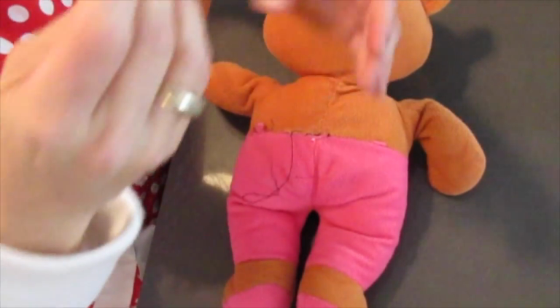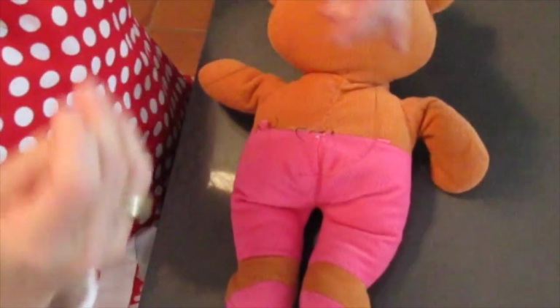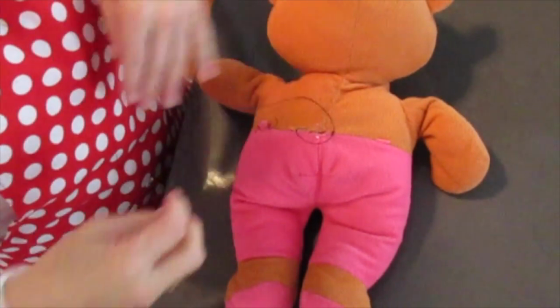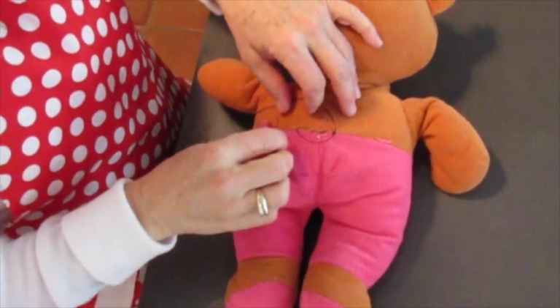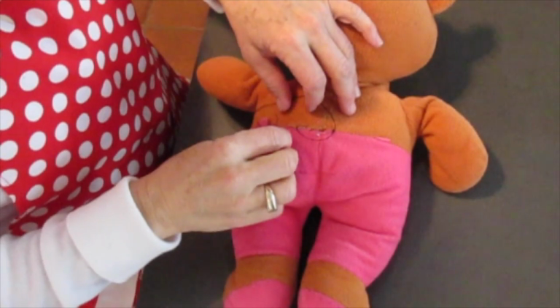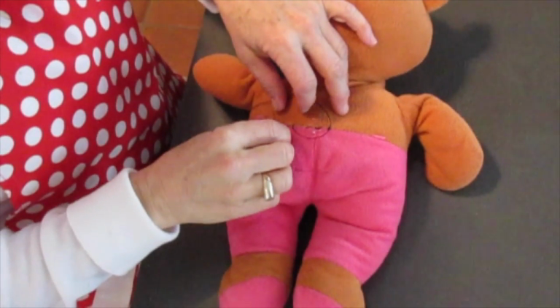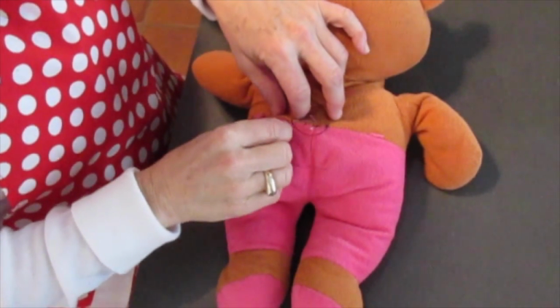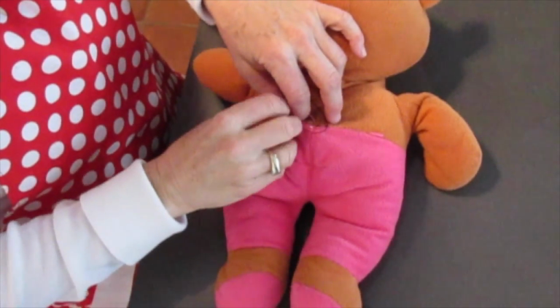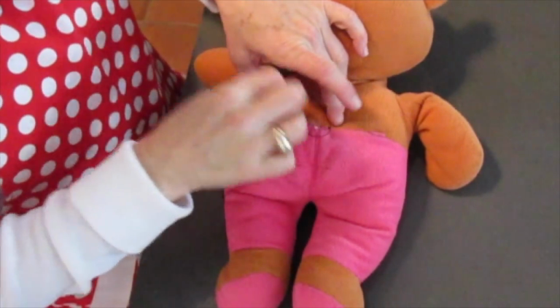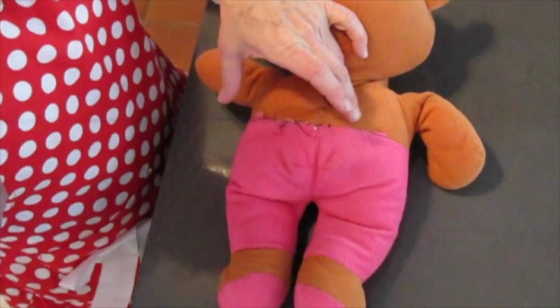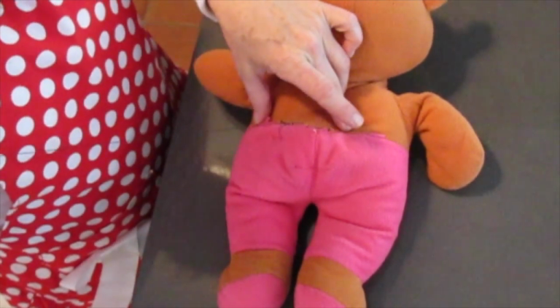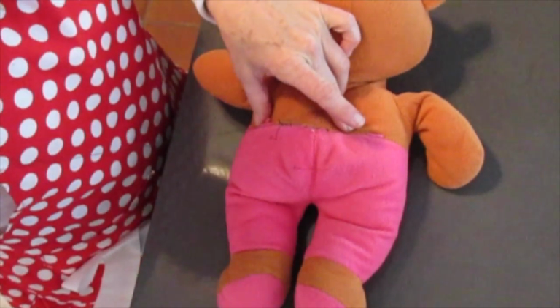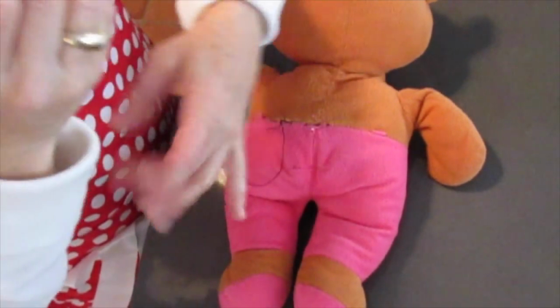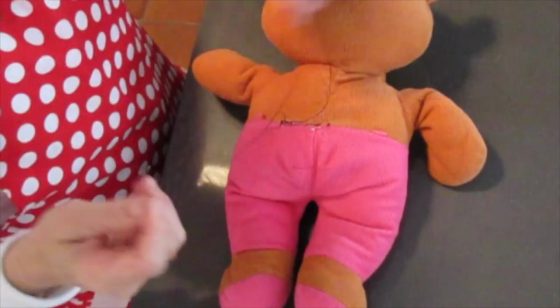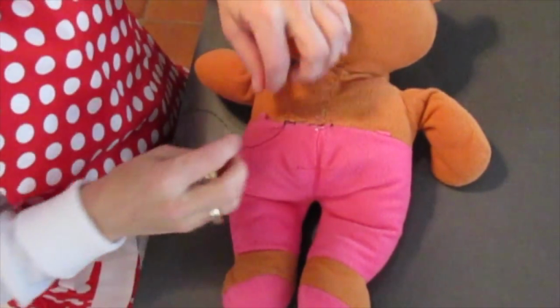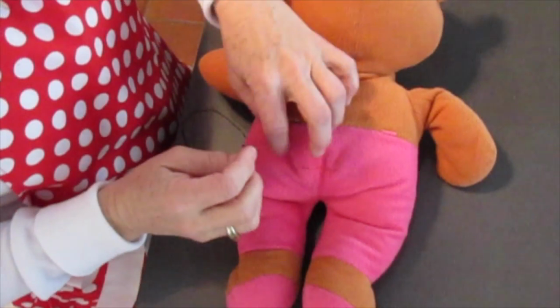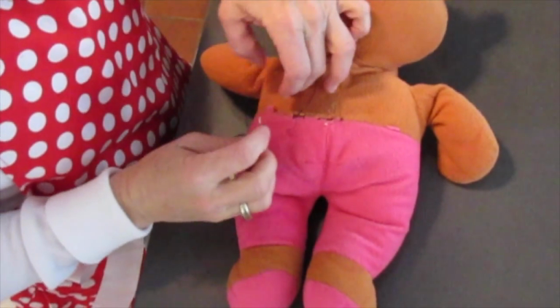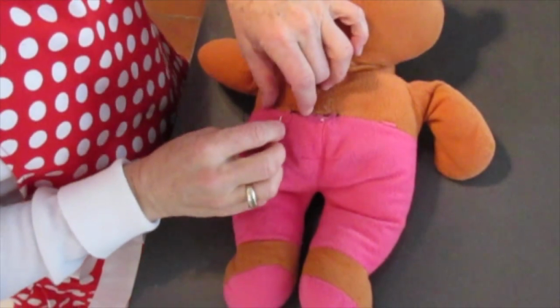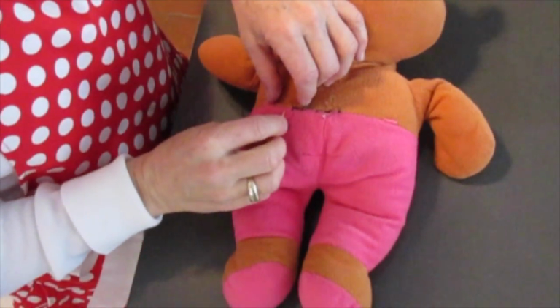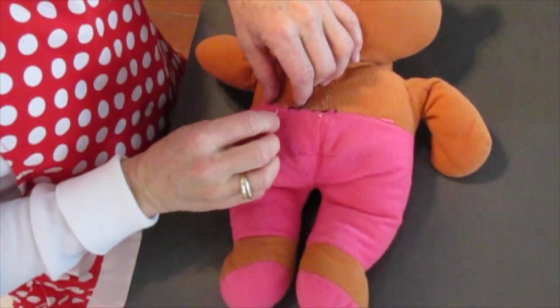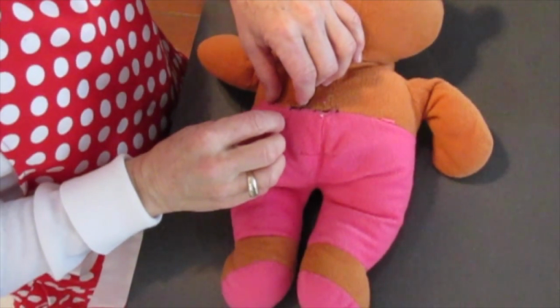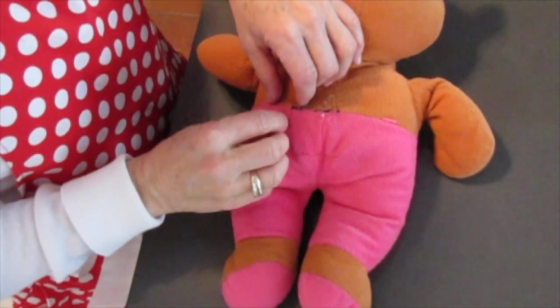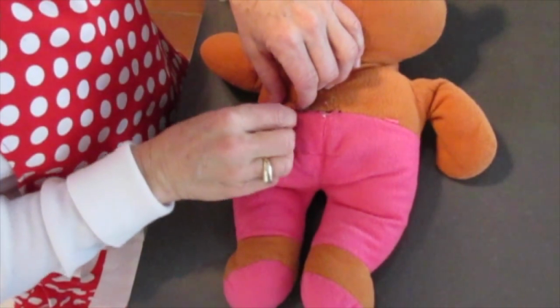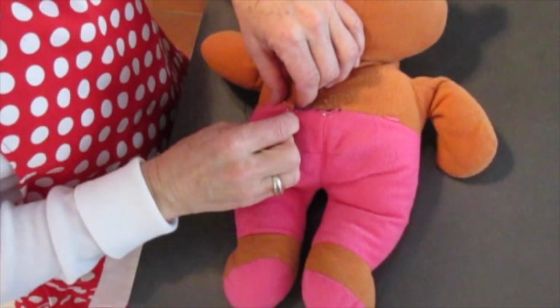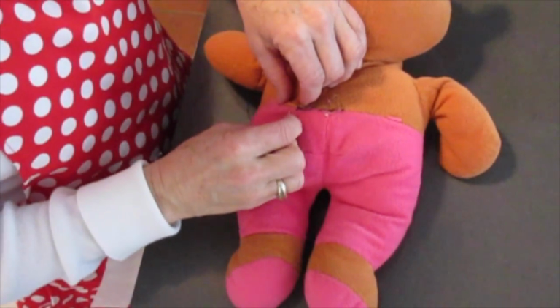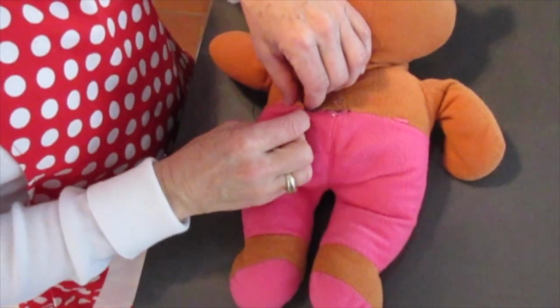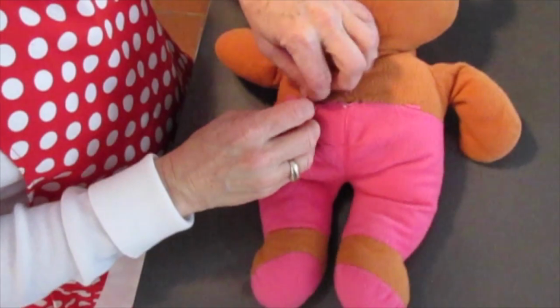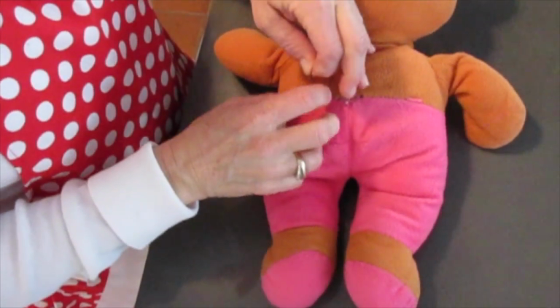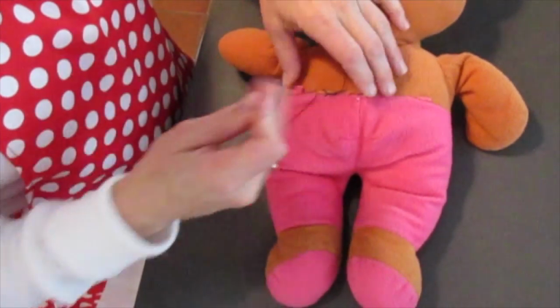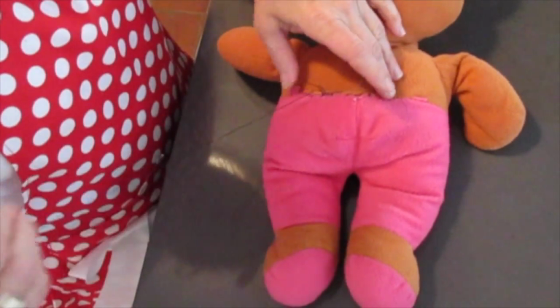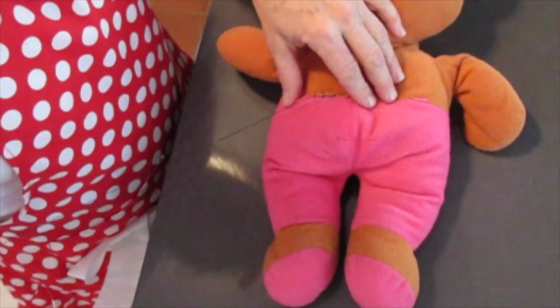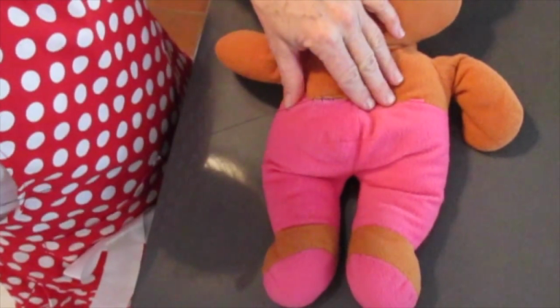I'm going to make a loop, go through both pieces of fabric. You can kind of see where the black thread is showing. I'm doing larger stitches, but if you do shorter stitches, it'll hold better.